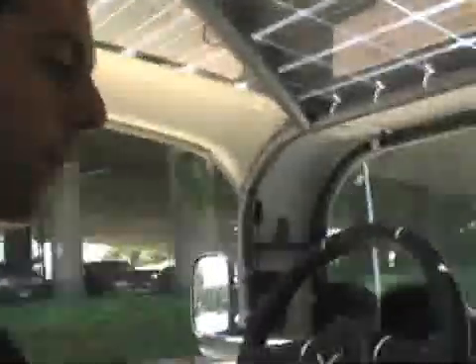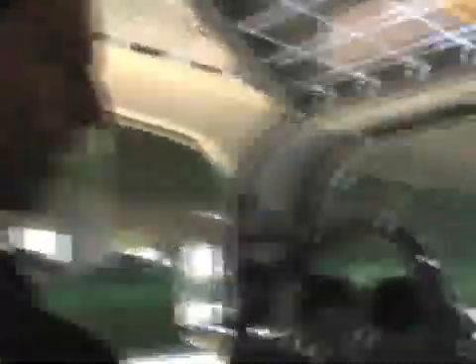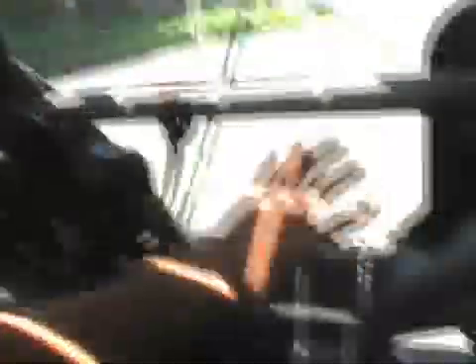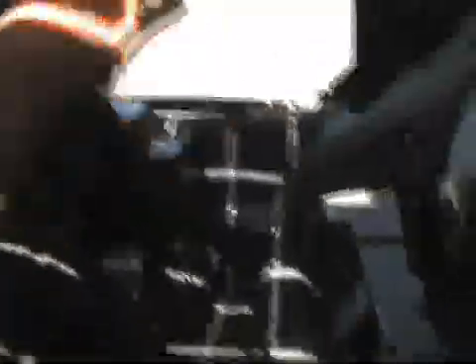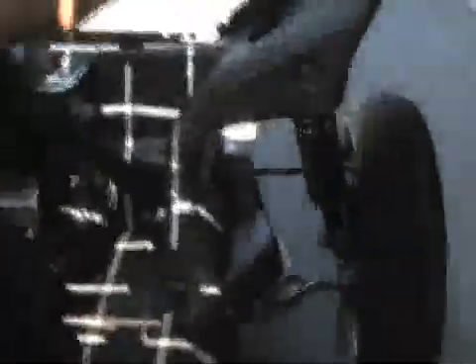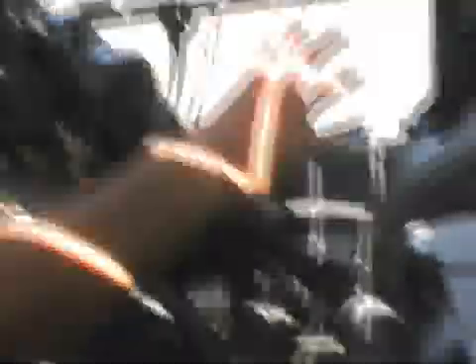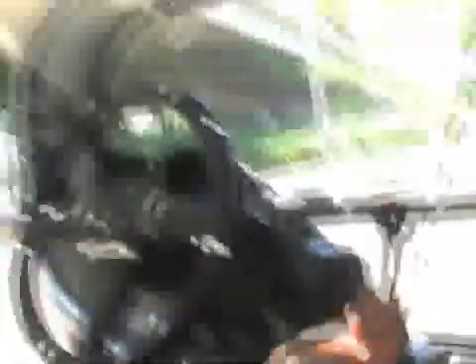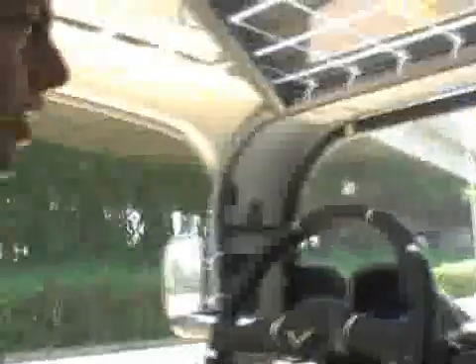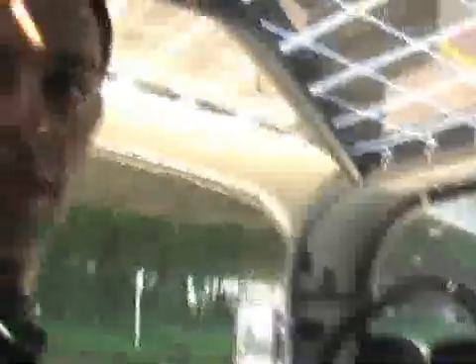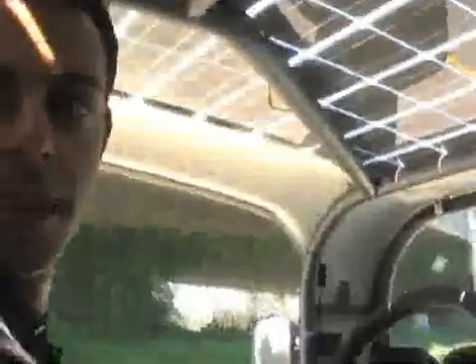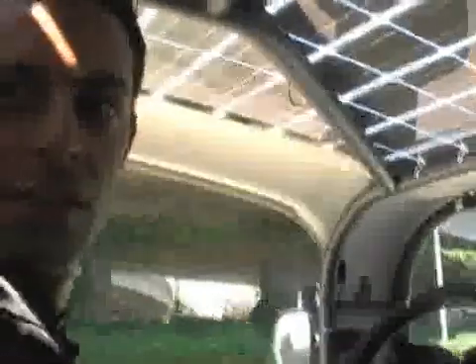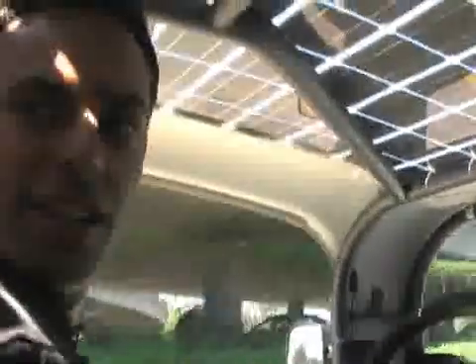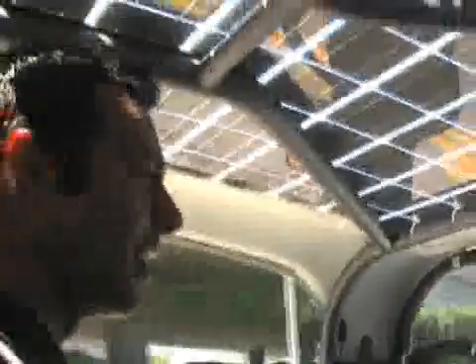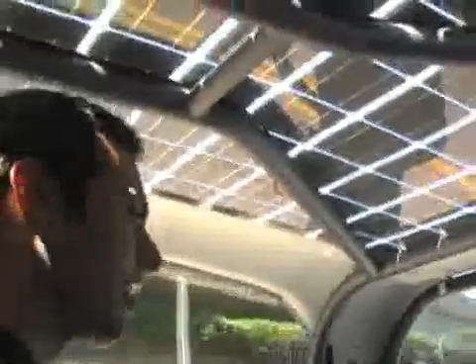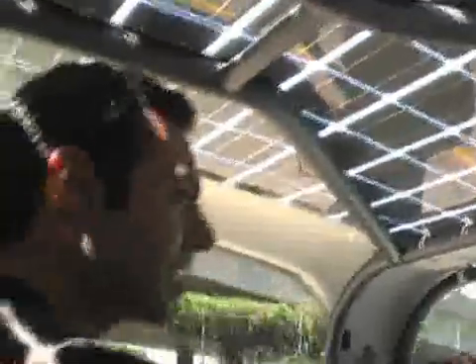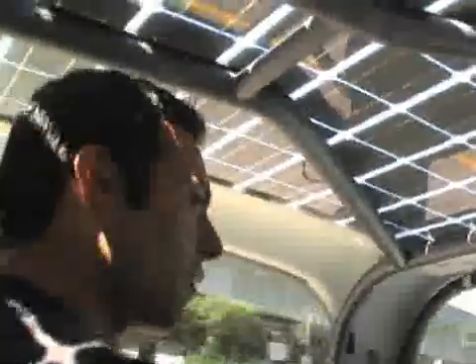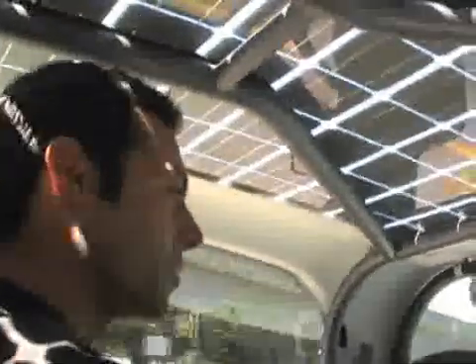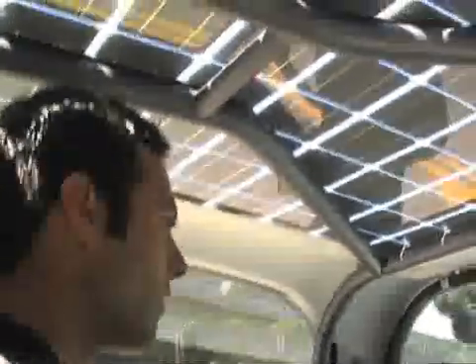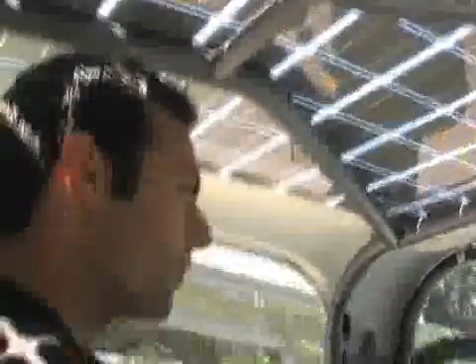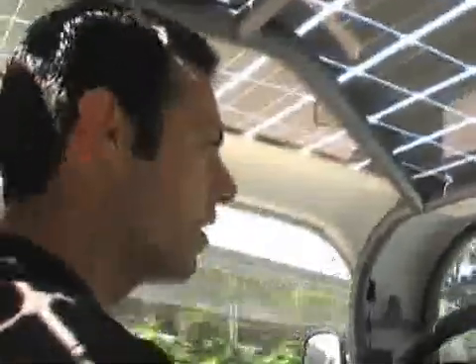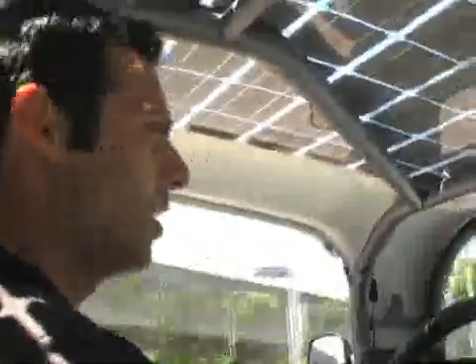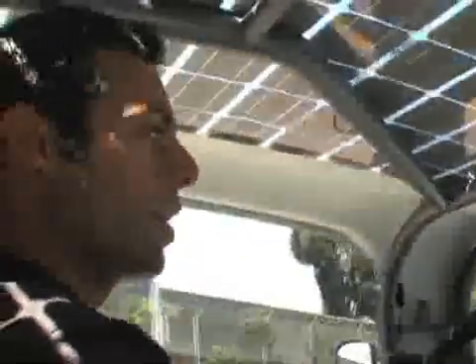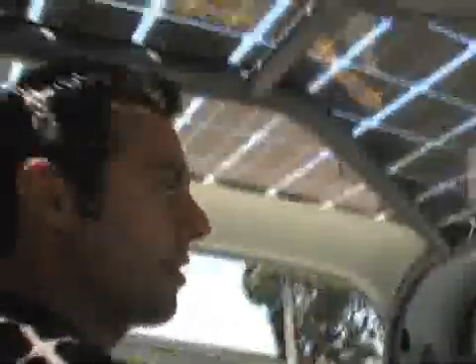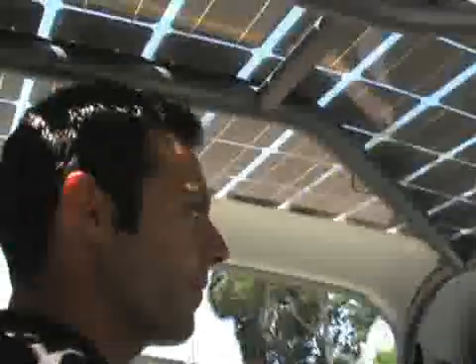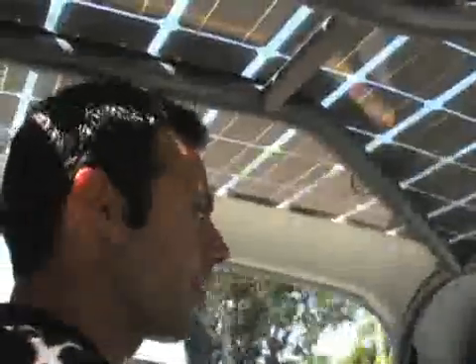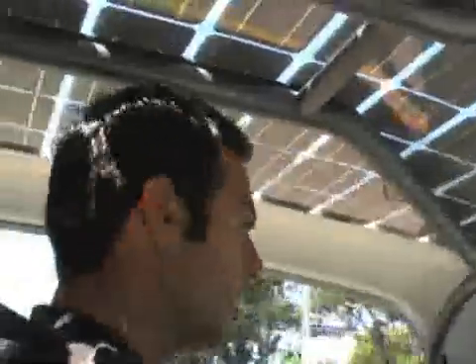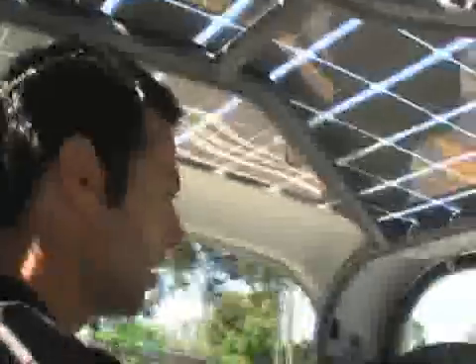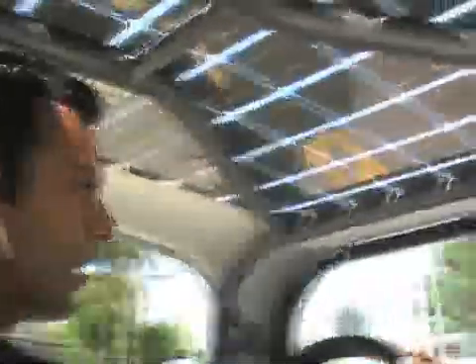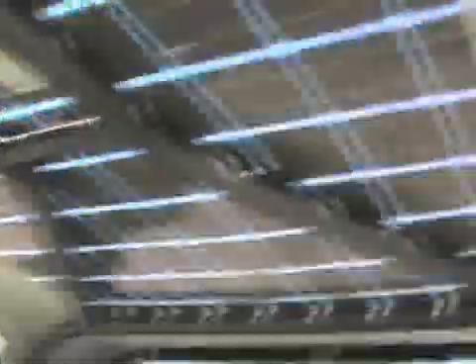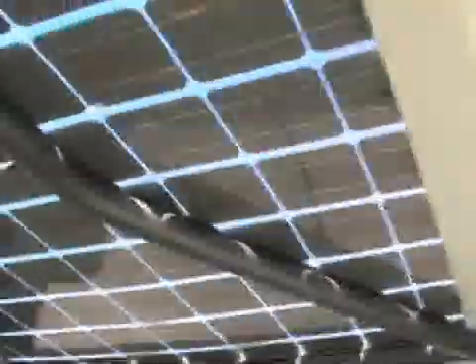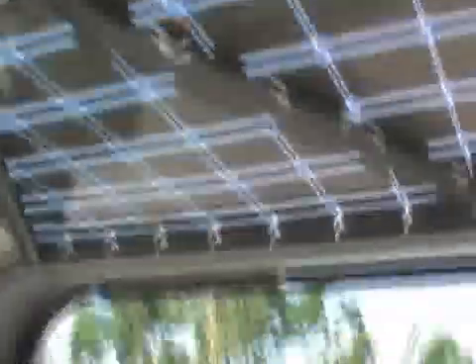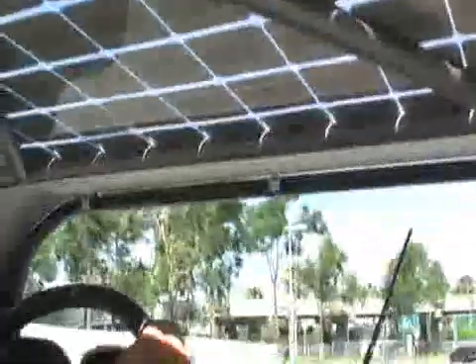The four wheels are at the four corners, so it's like a kart base — really fun to drive and really easy. It's perfect for a traffic jam.